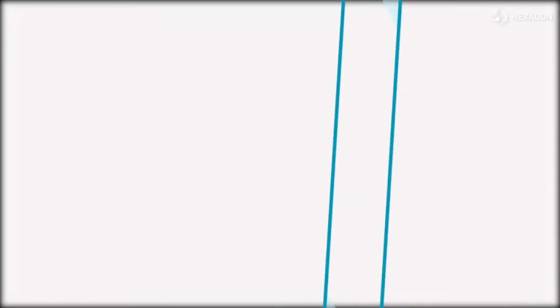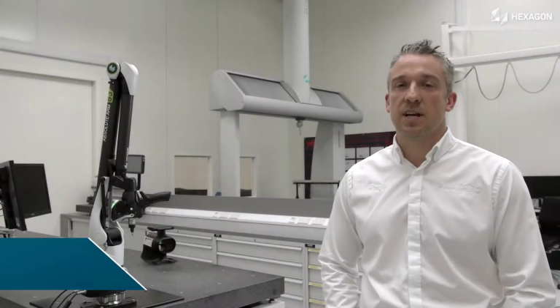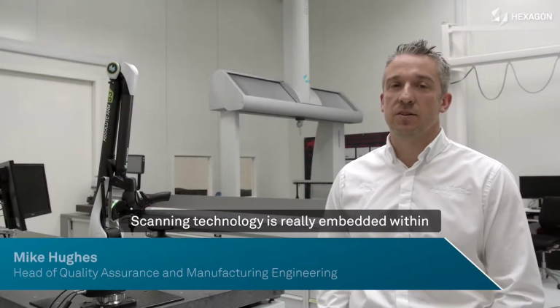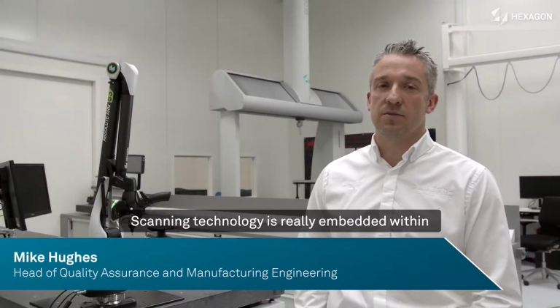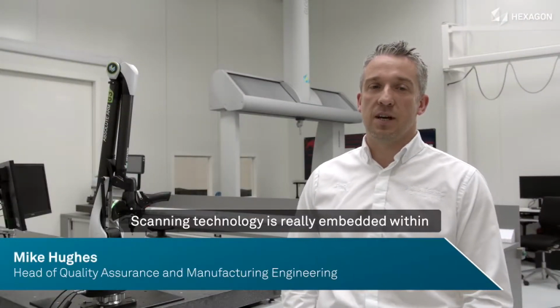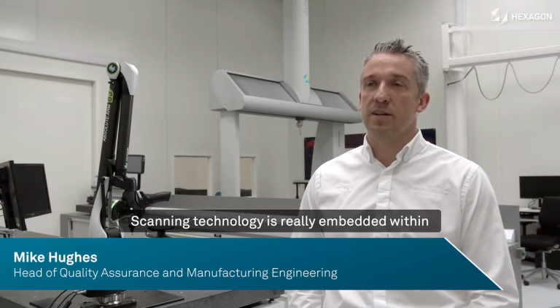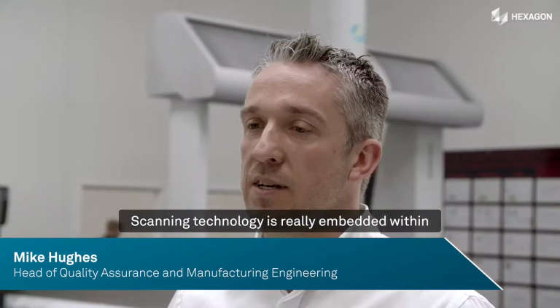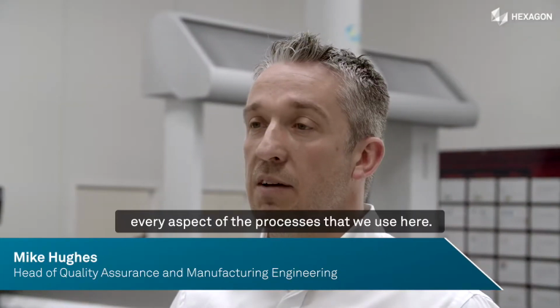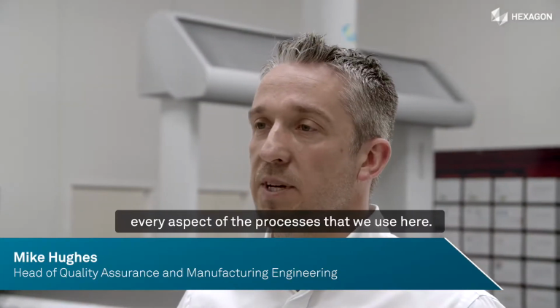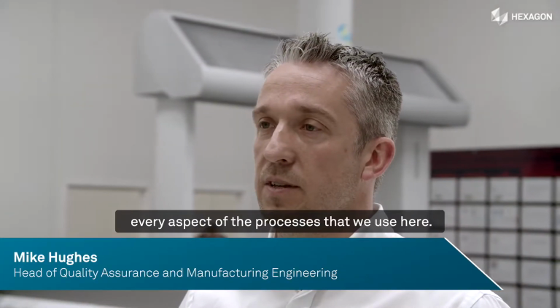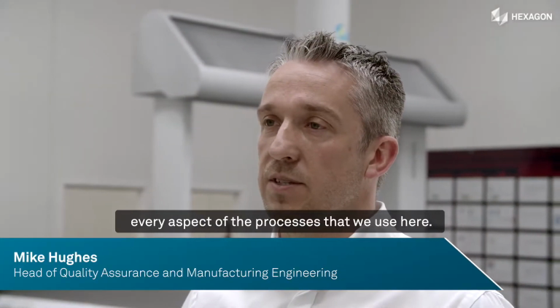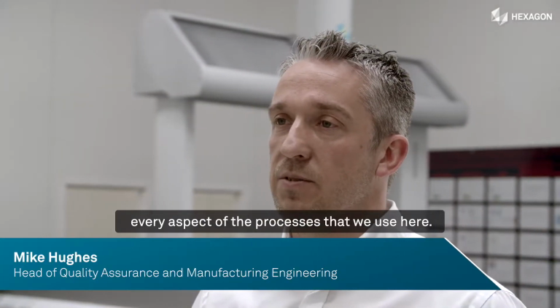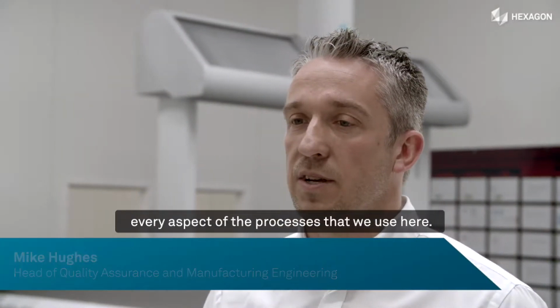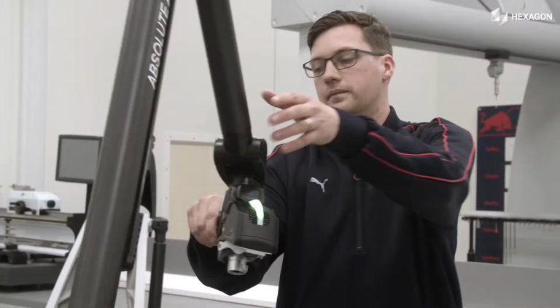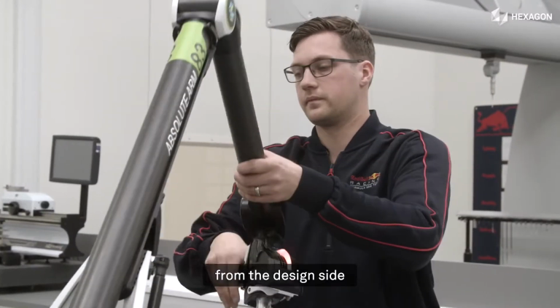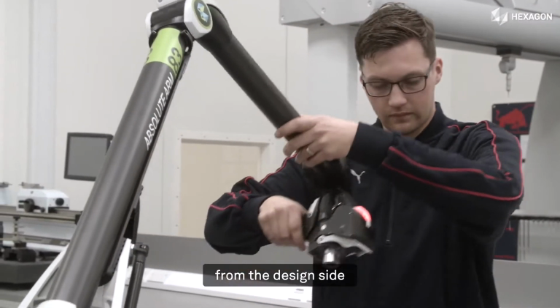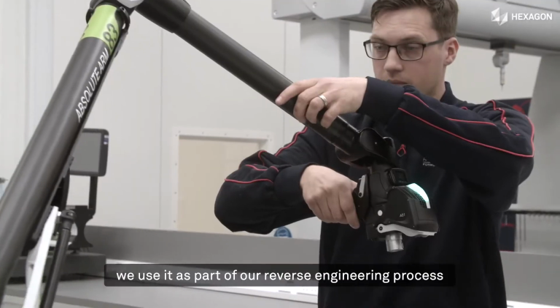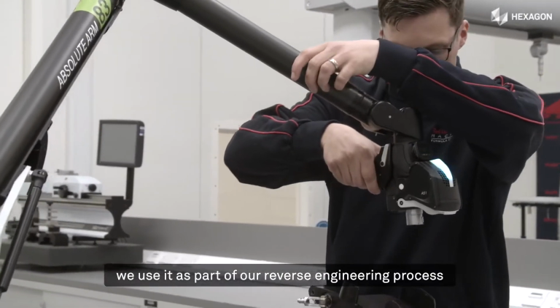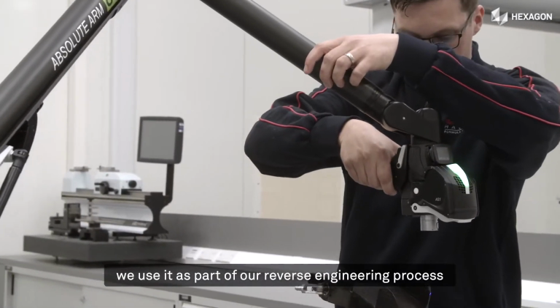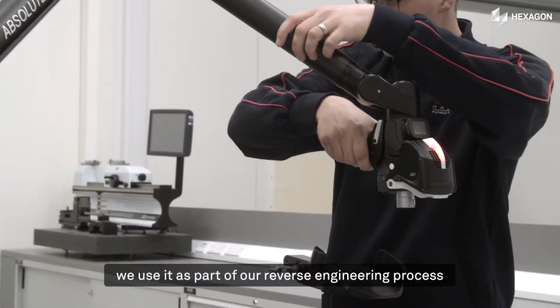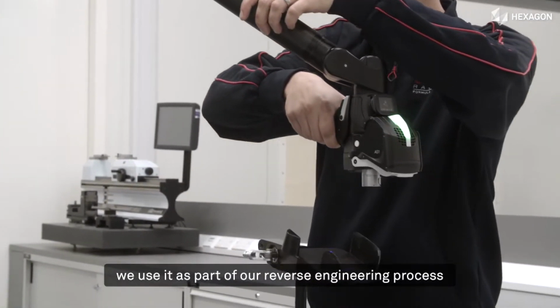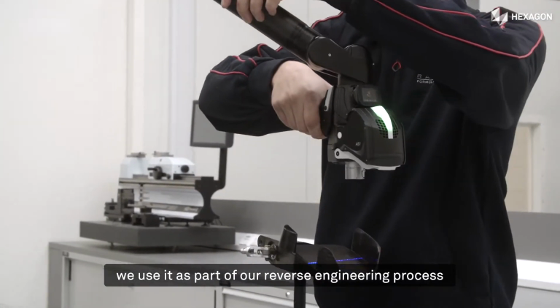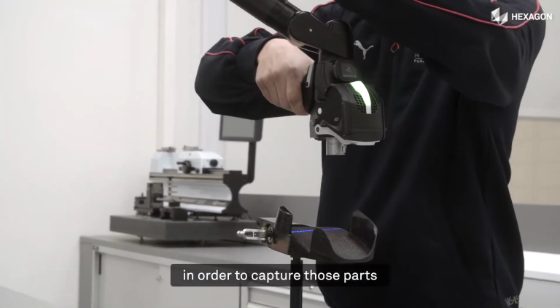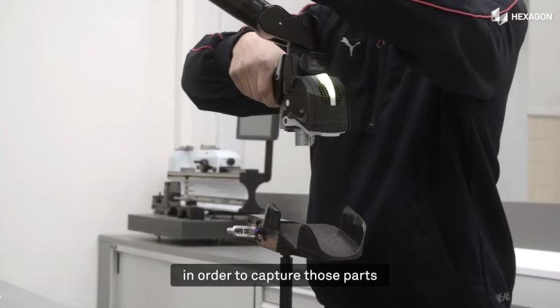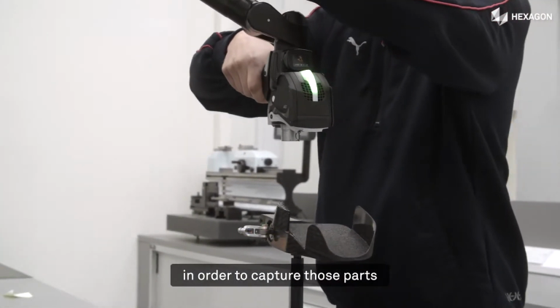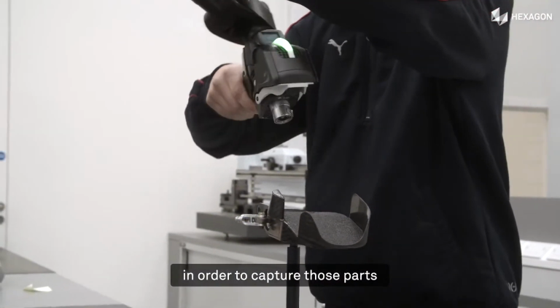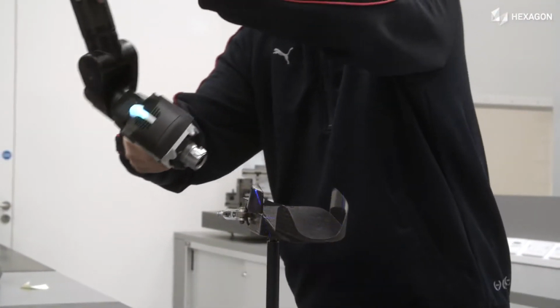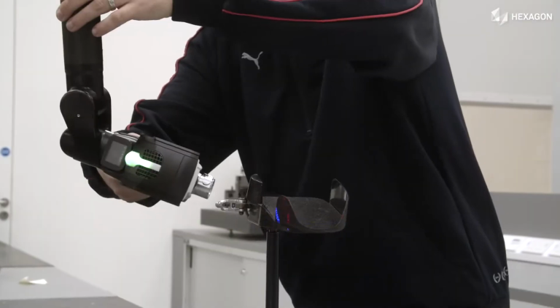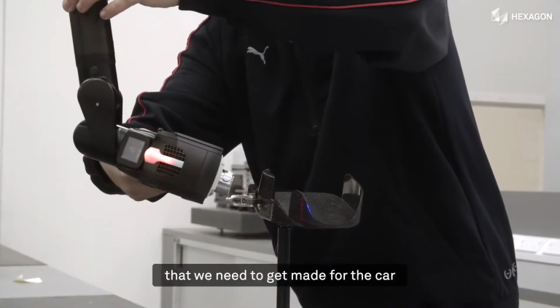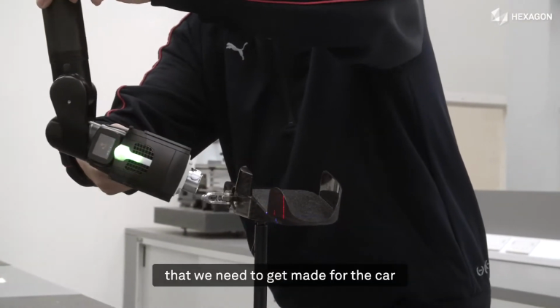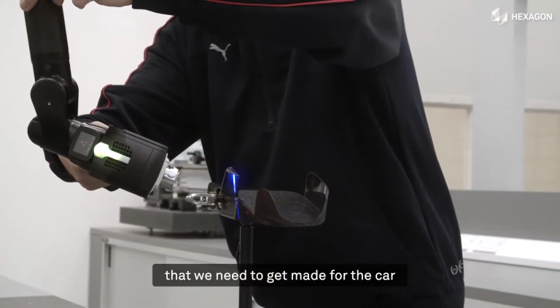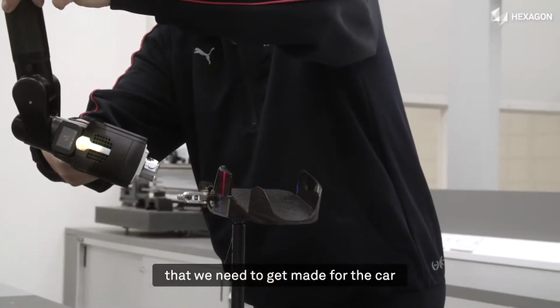The scanning technology is really embedded within every aspect of the processes that we use here. From the design side, we use it as part of our reverse engineering process in order to capture those parts that we need to get made for the car.